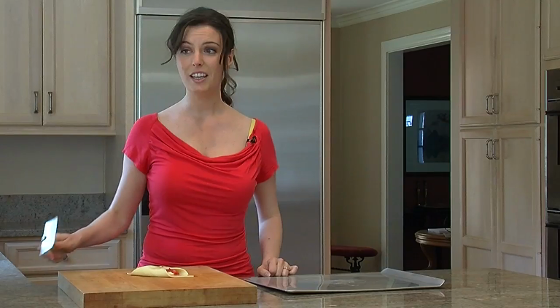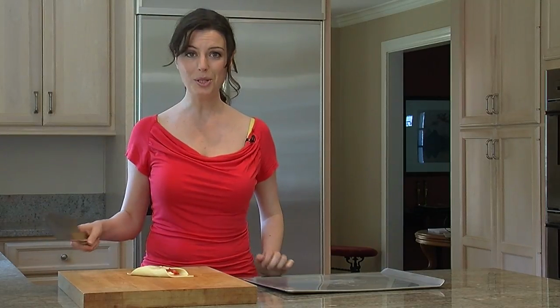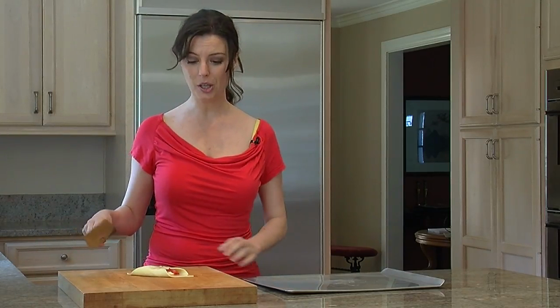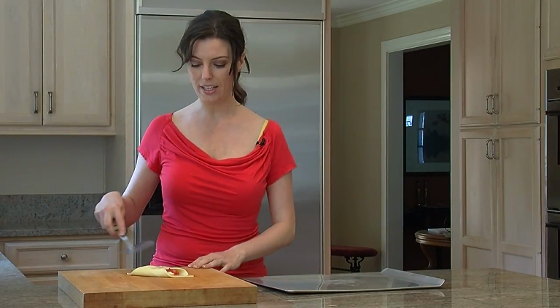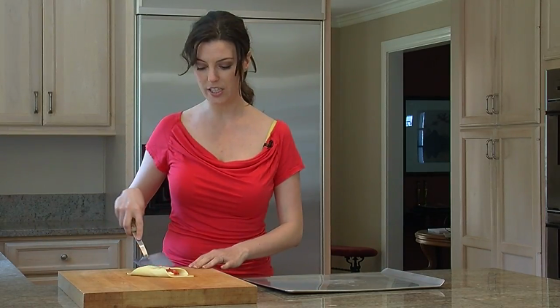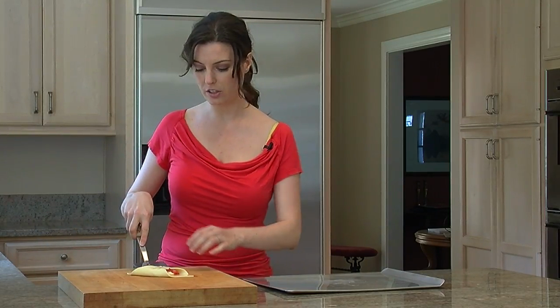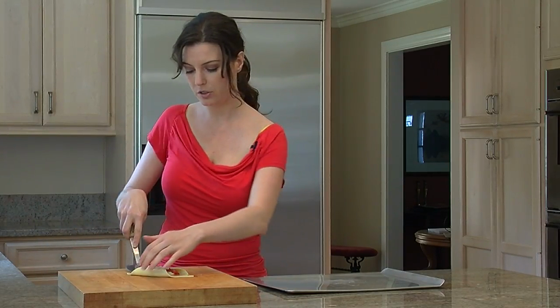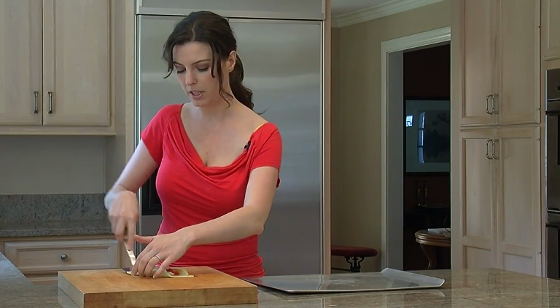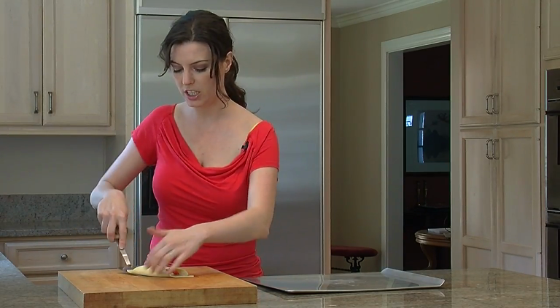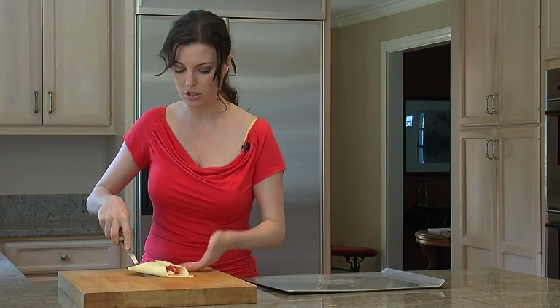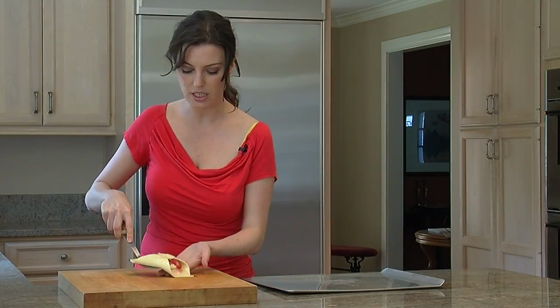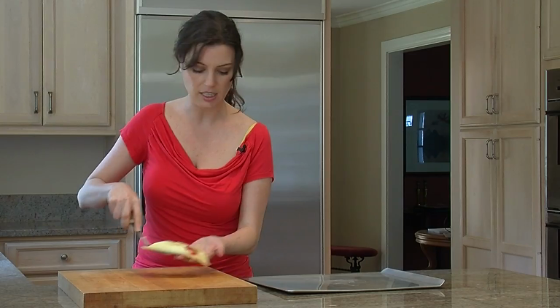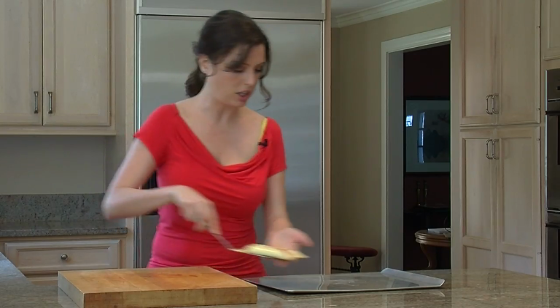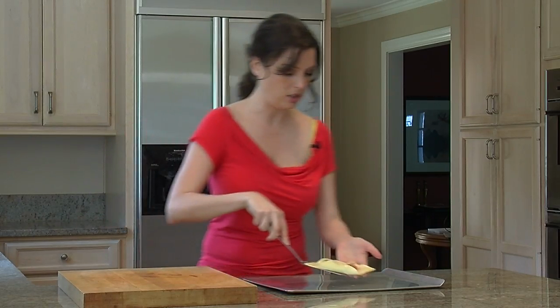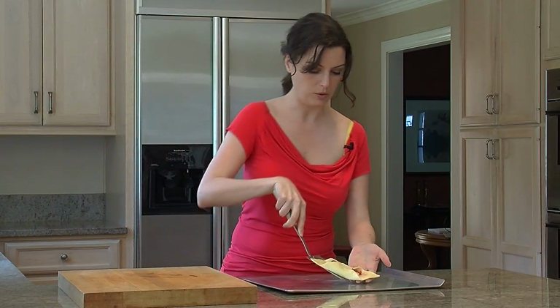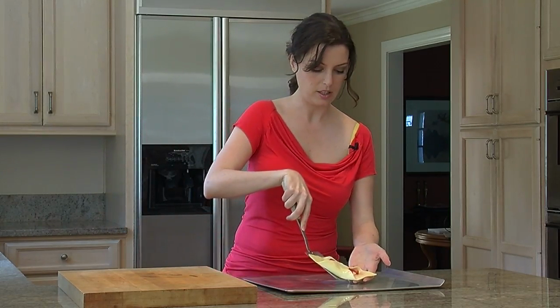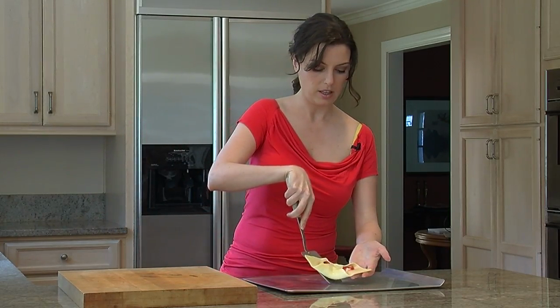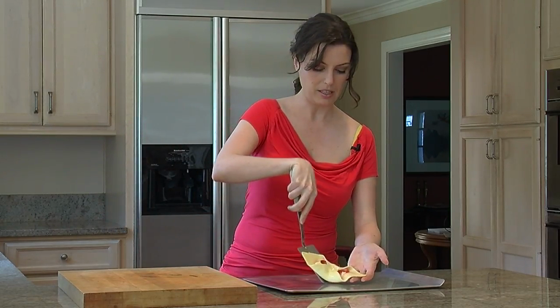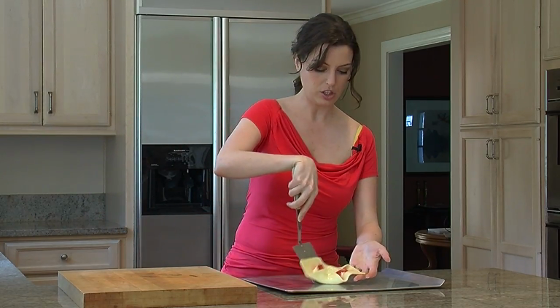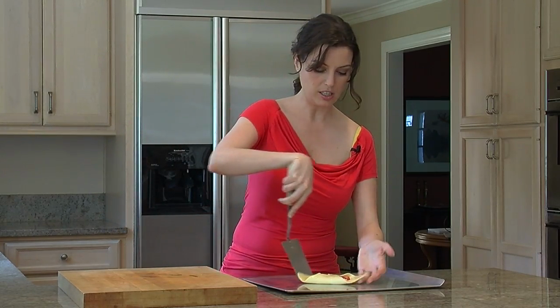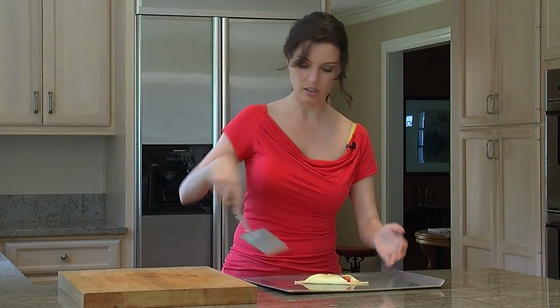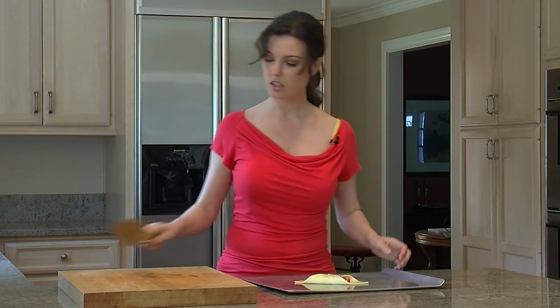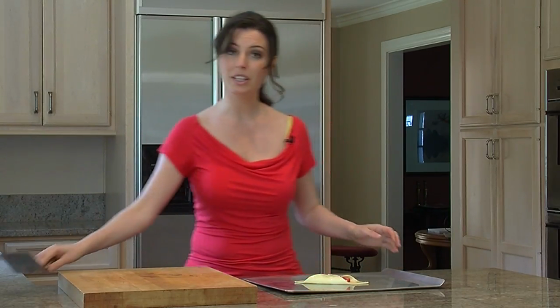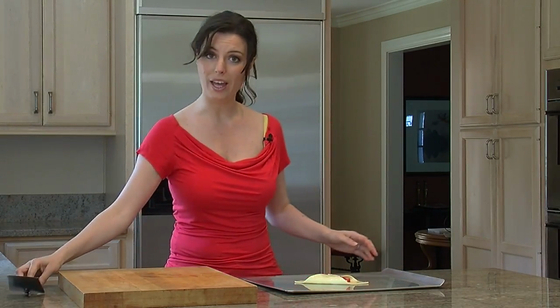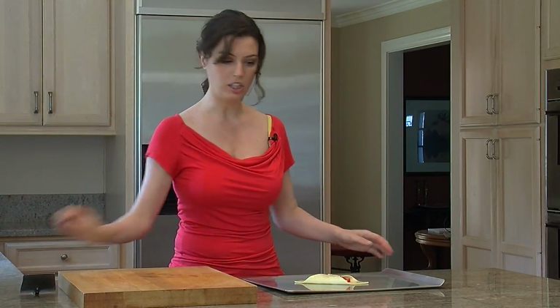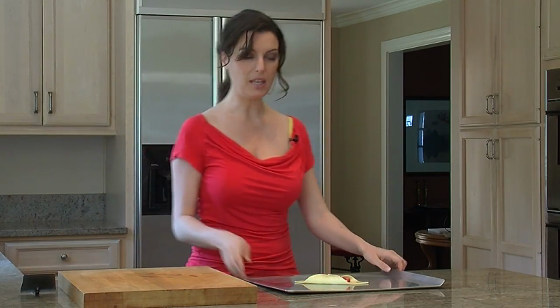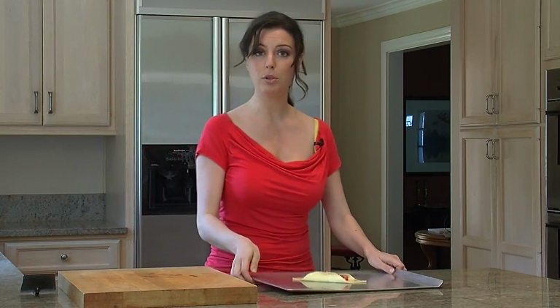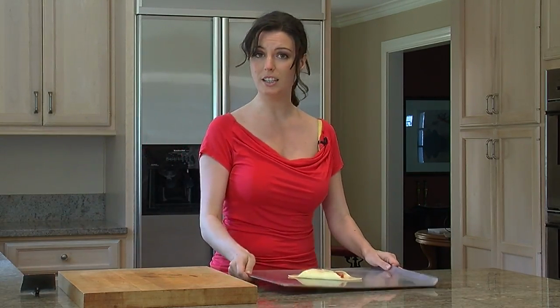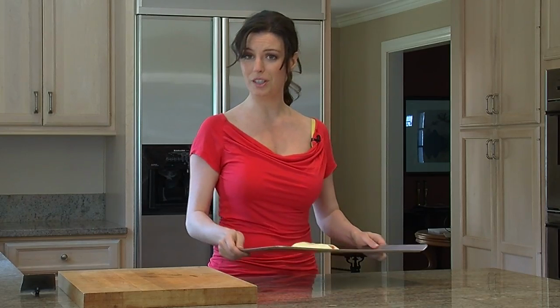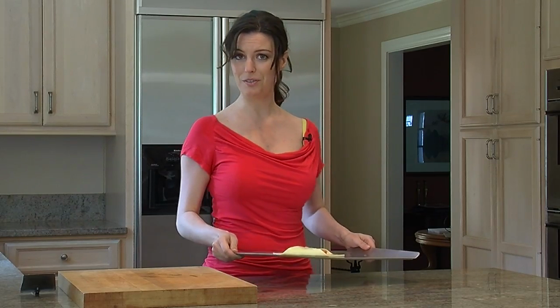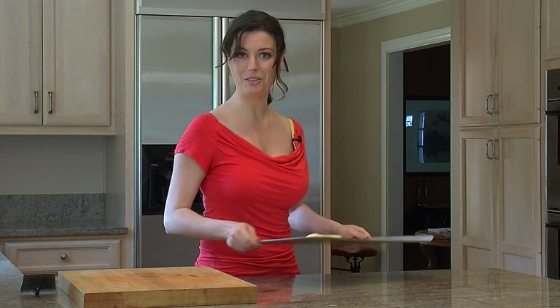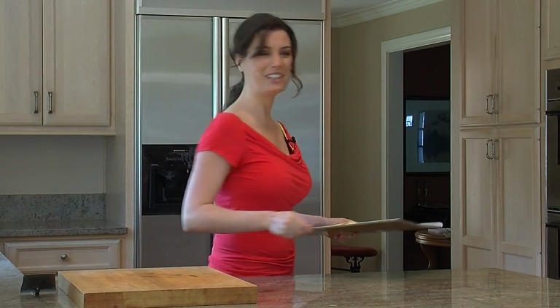Now we're going to transfer our strawberry cream cheese danish onto a pastry sheet so that we can cook them in a preheated 350 degree oven.